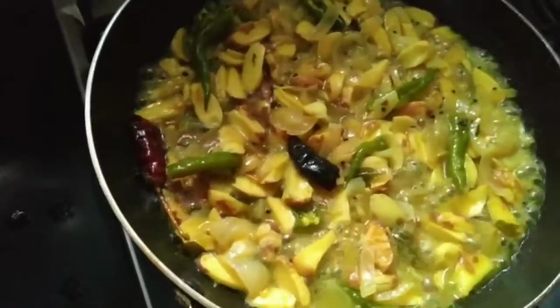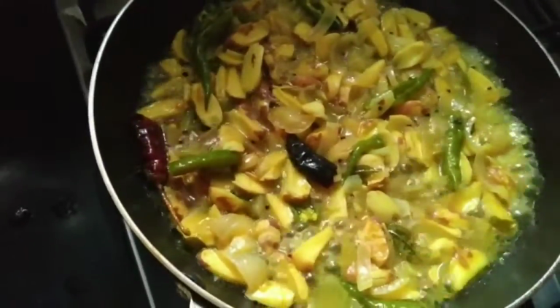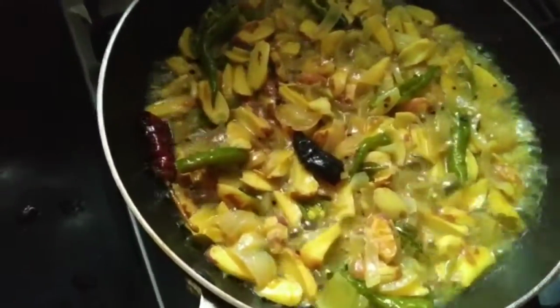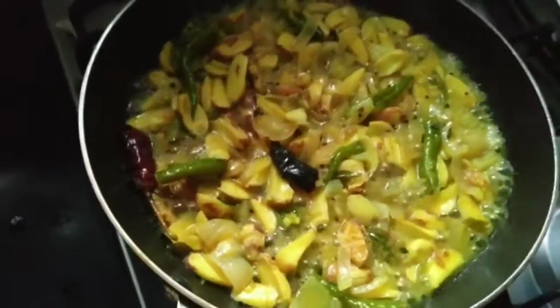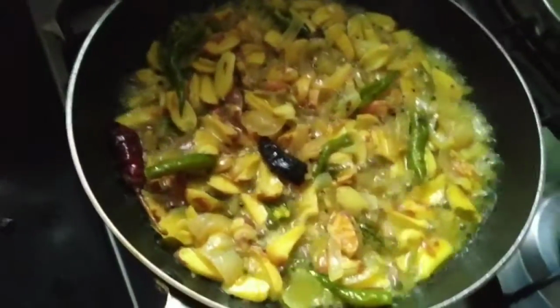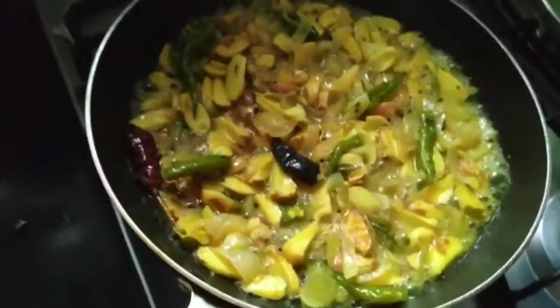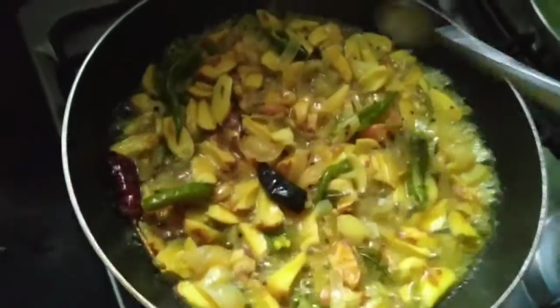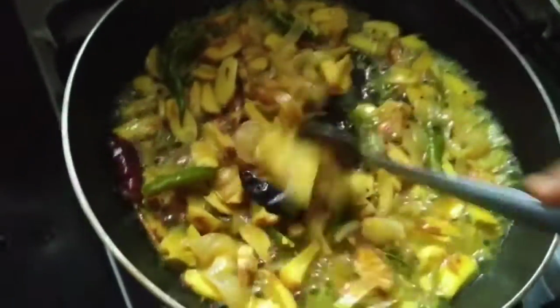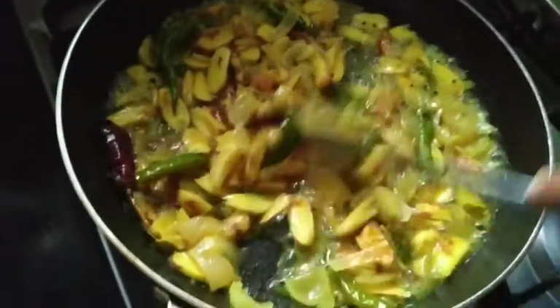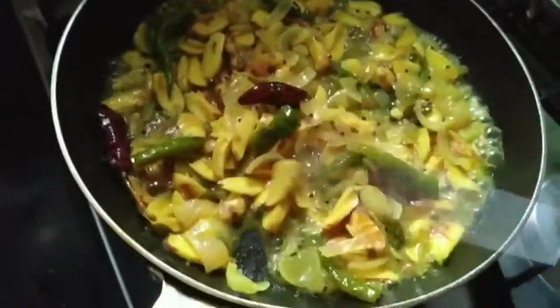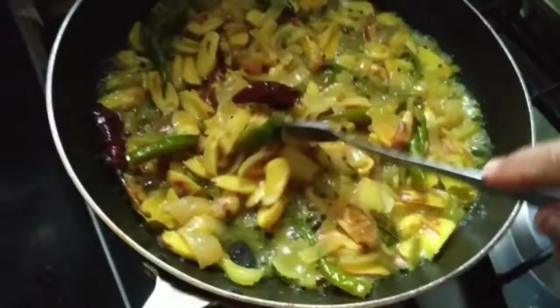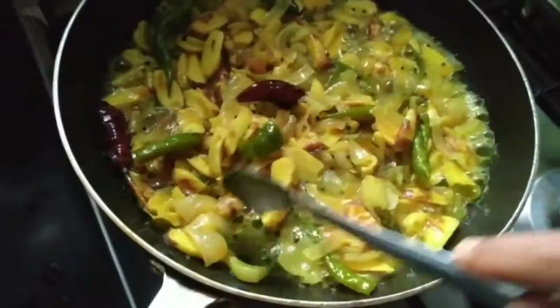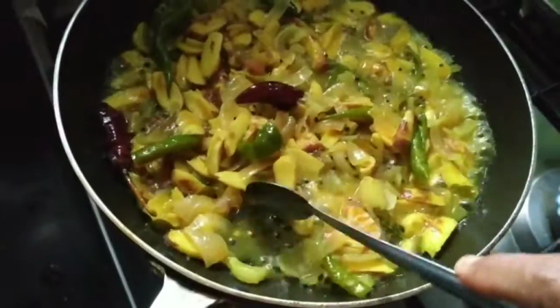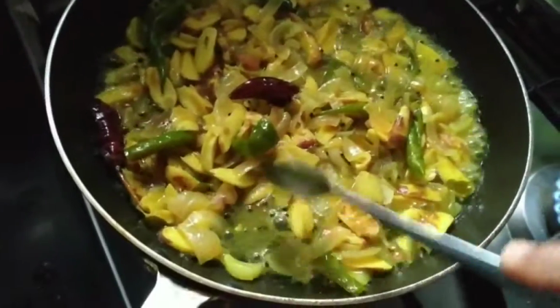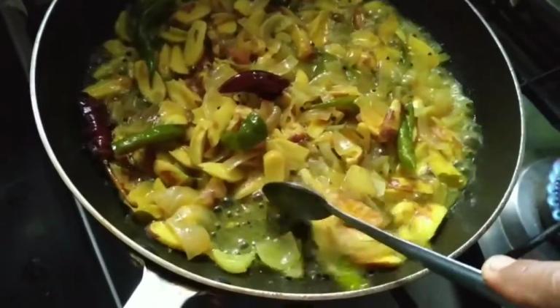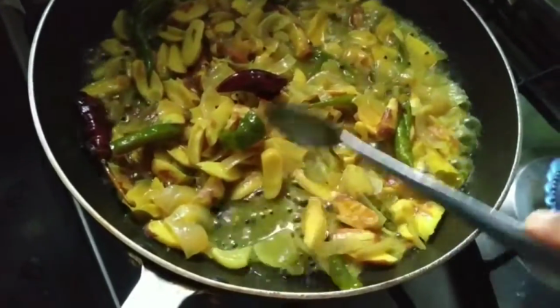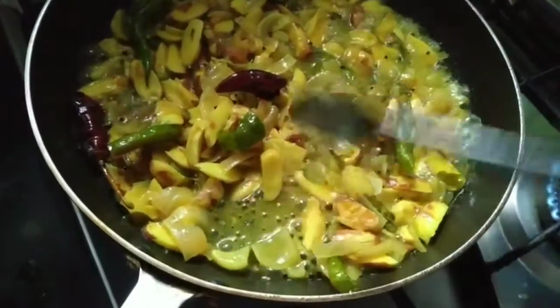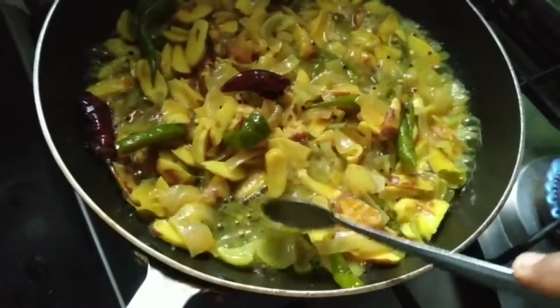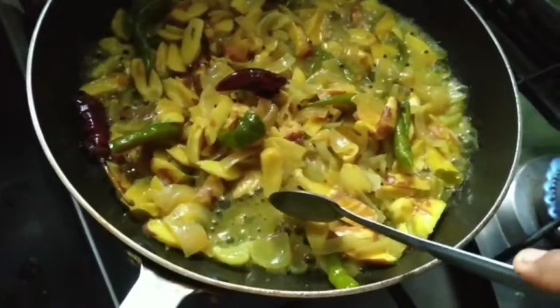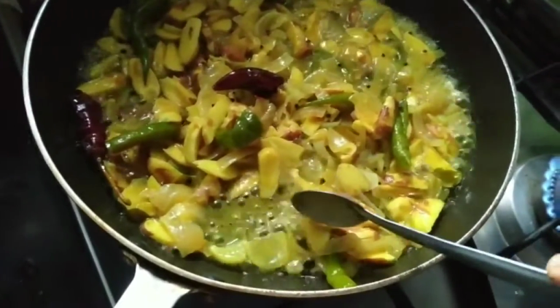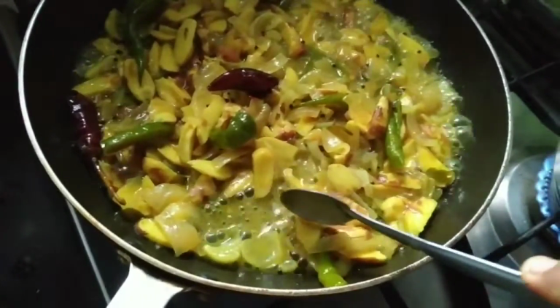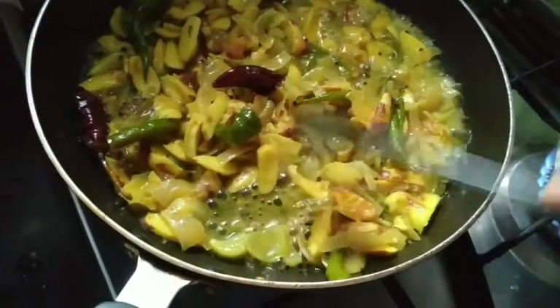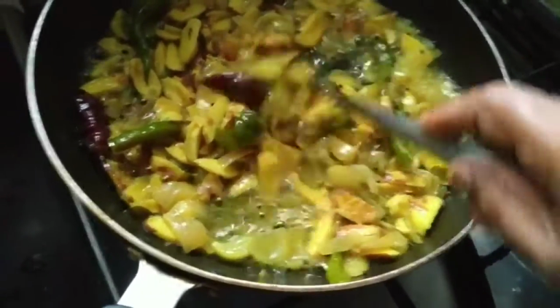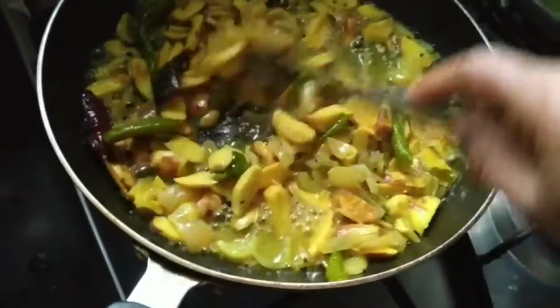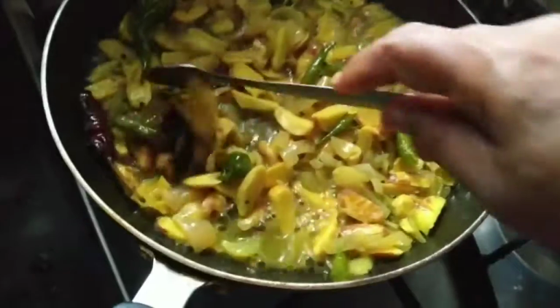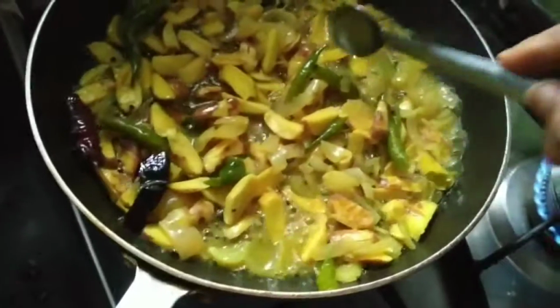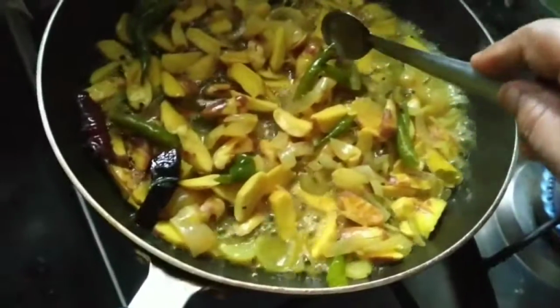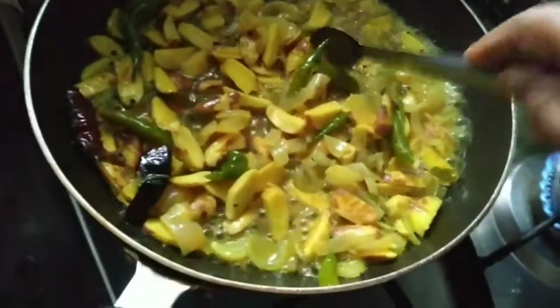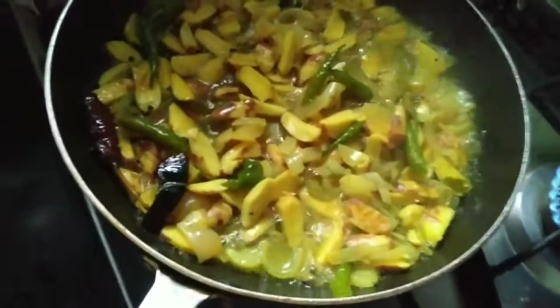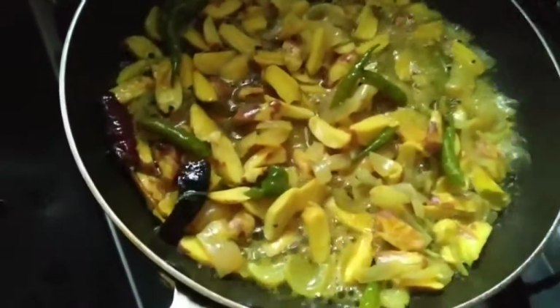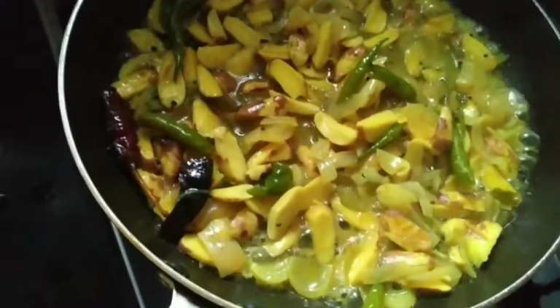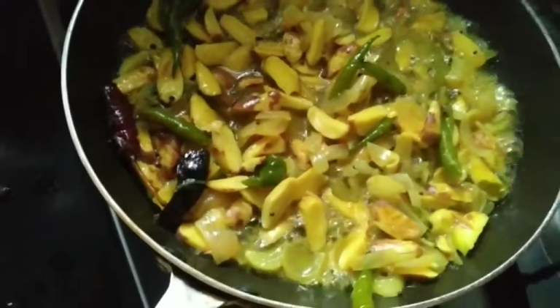So please do try my recipe for making something better. I will start the recipe. If your recipe is cooked, then you will be able to make your recipe available.